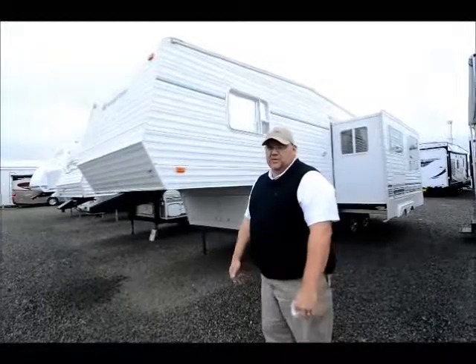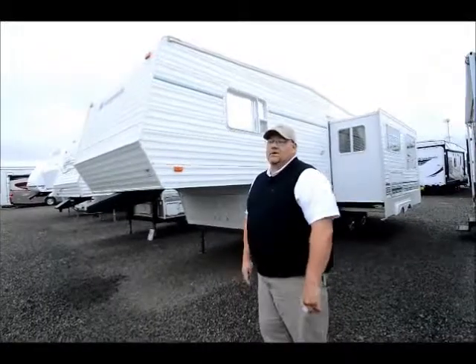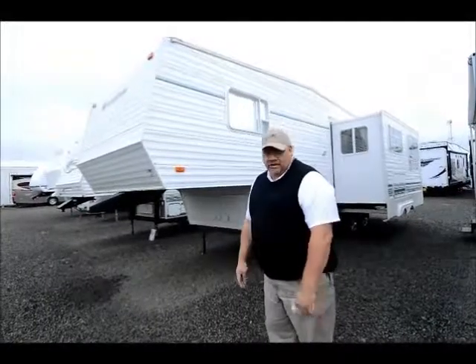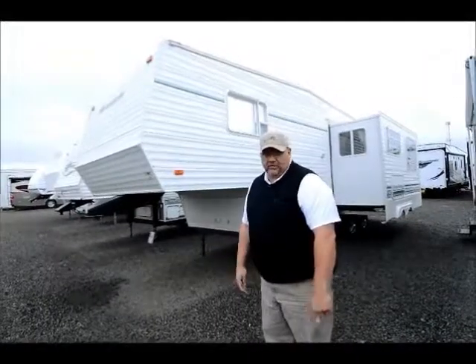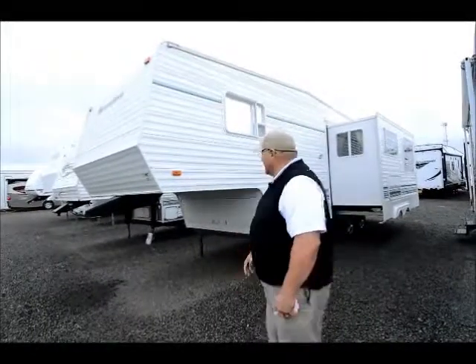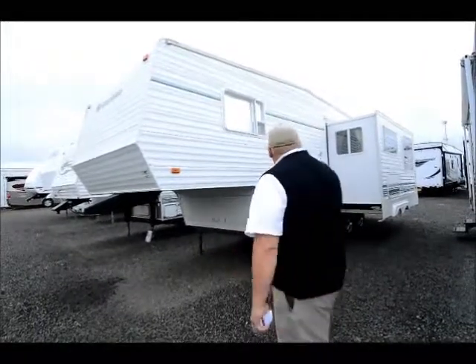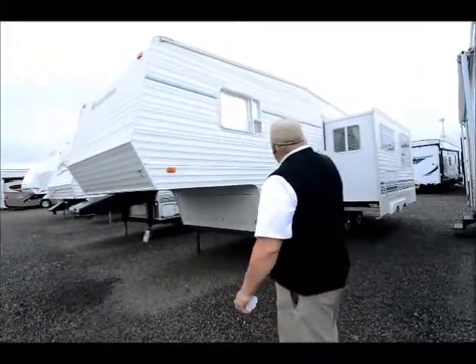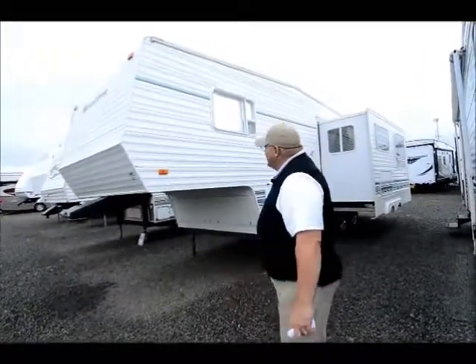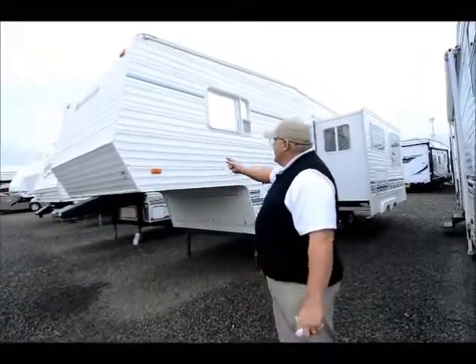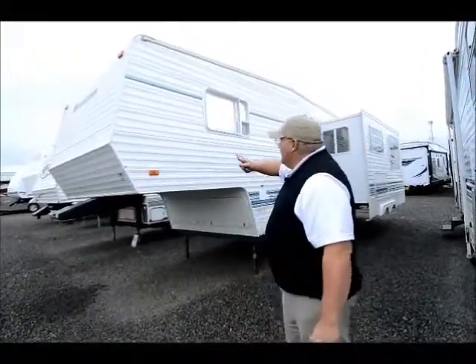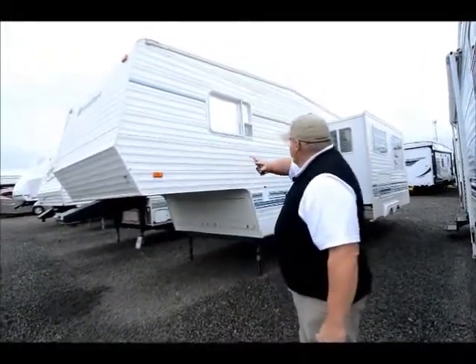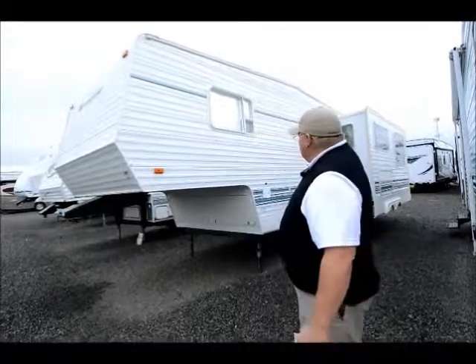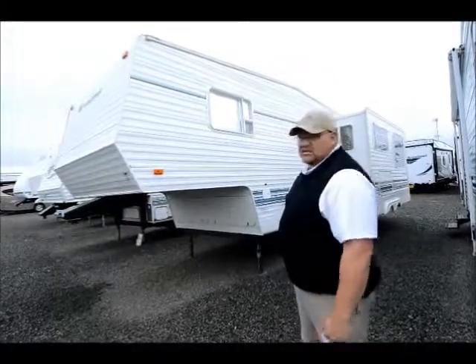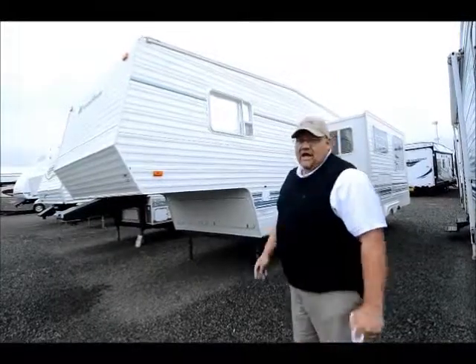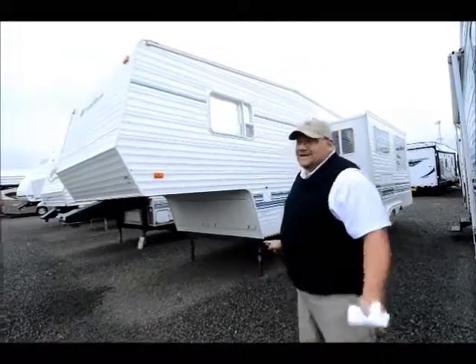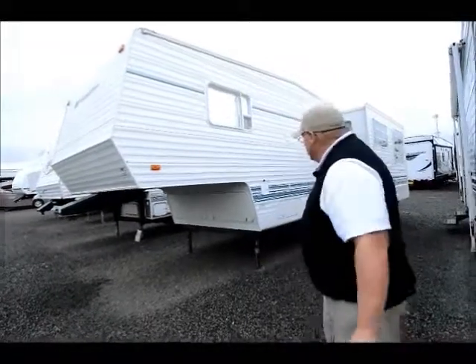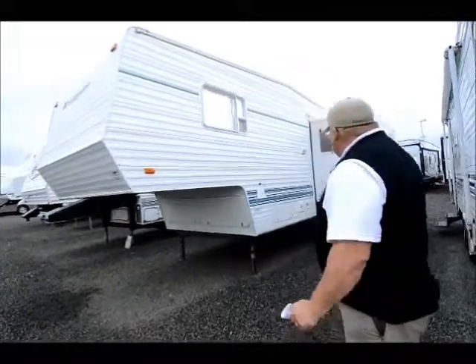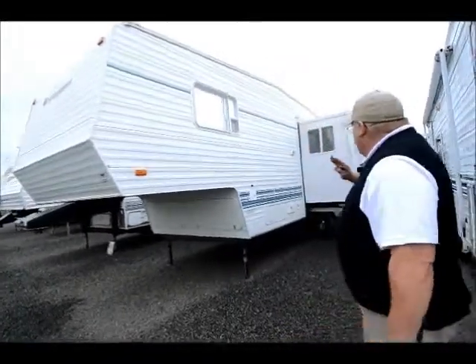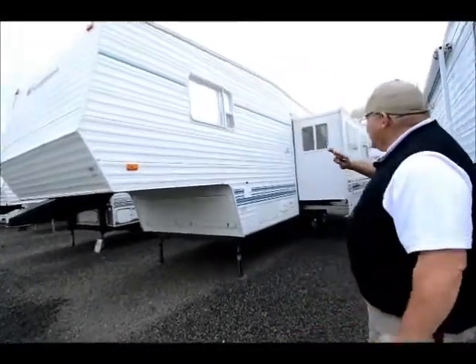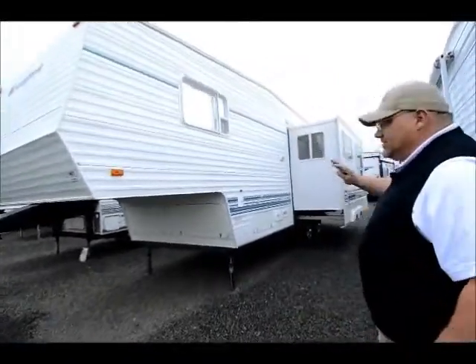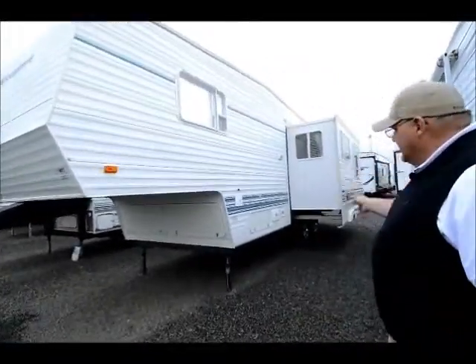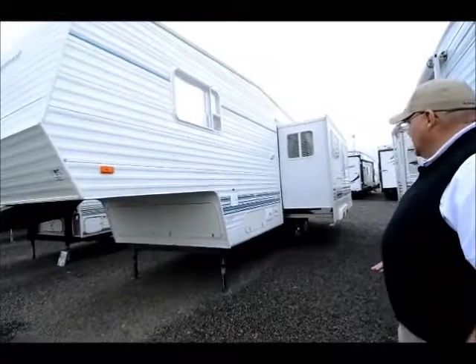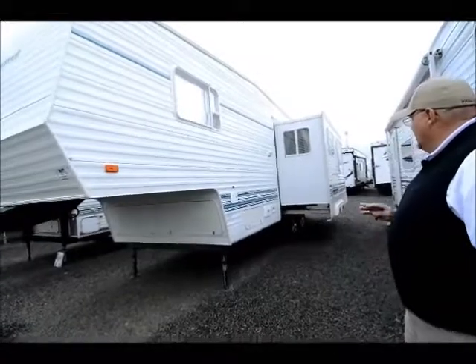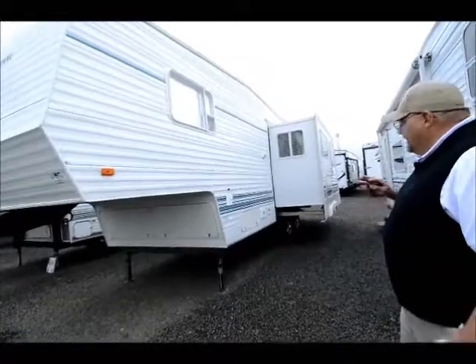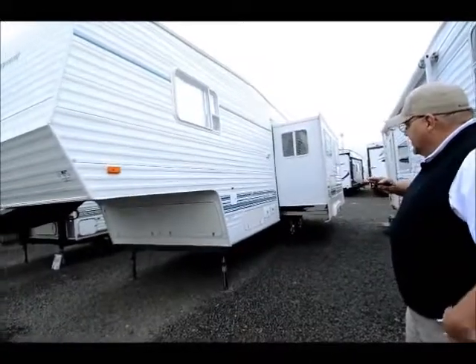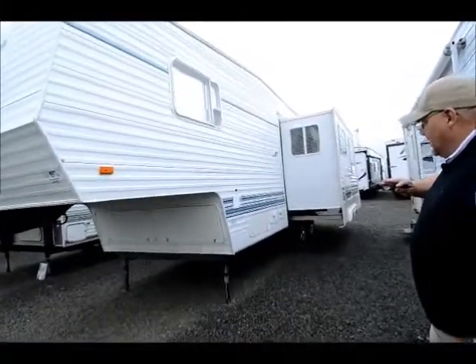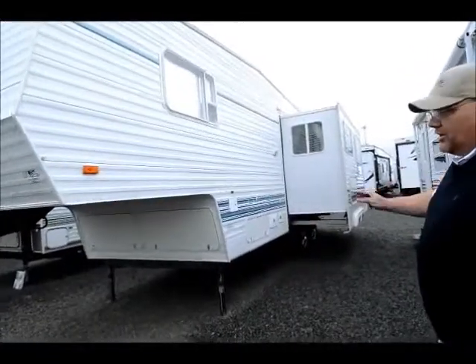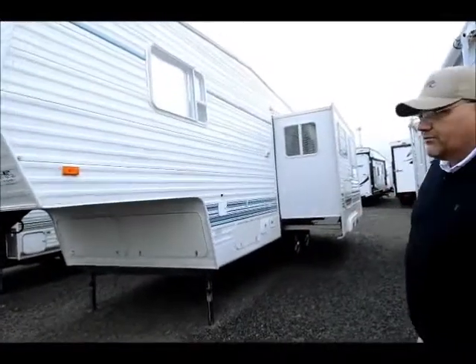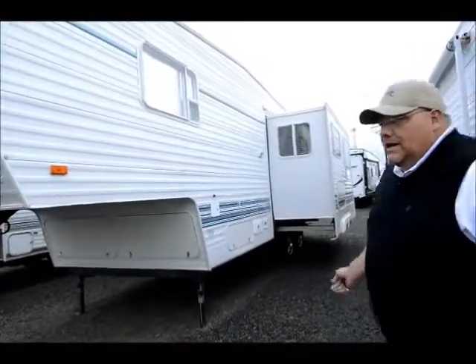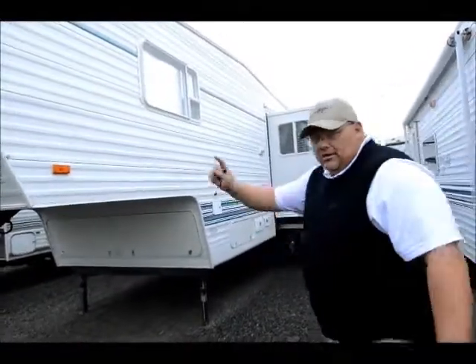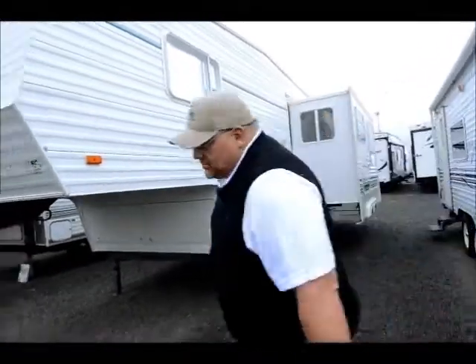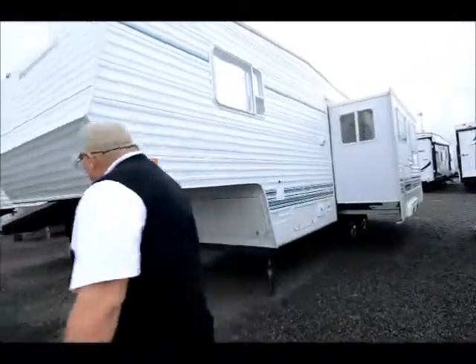These people kept impeccable care of this thing. It's got a big slide out in the back. You can see just looking down the side how nice it still is — there's not dents, there's not dings. They kept this thing under a cover. Come around this side, I'll show you some more.